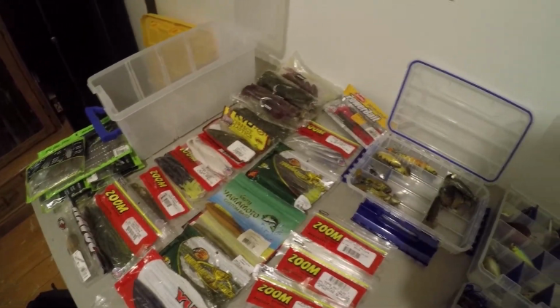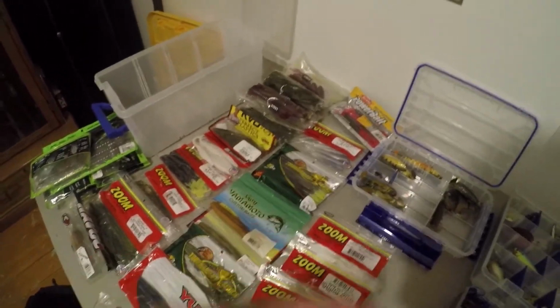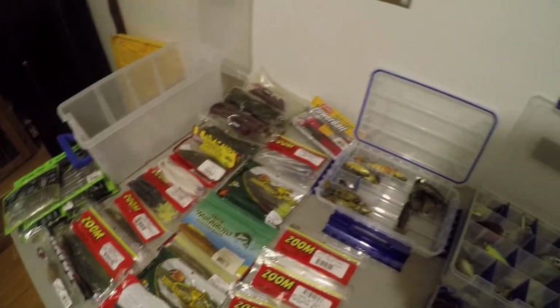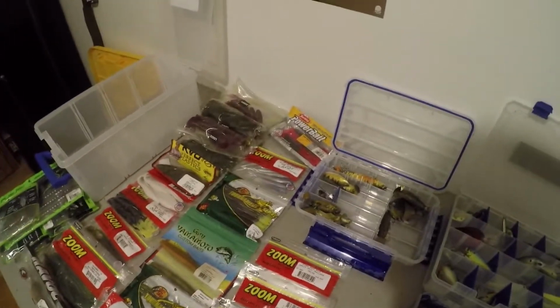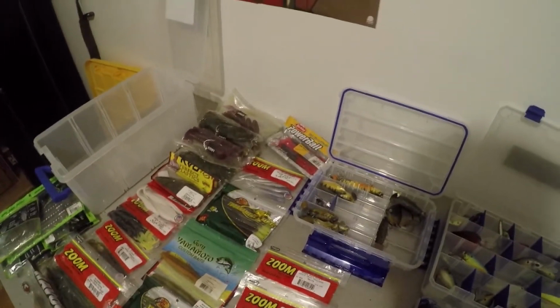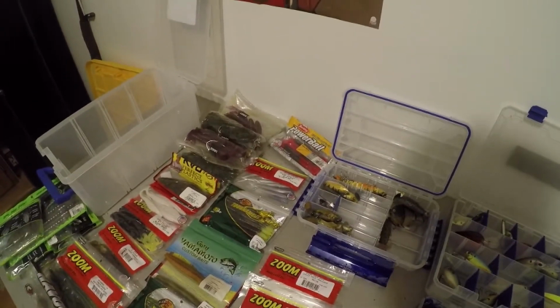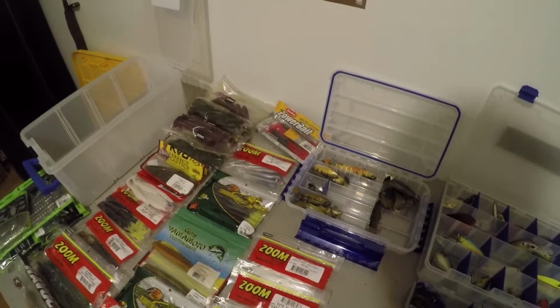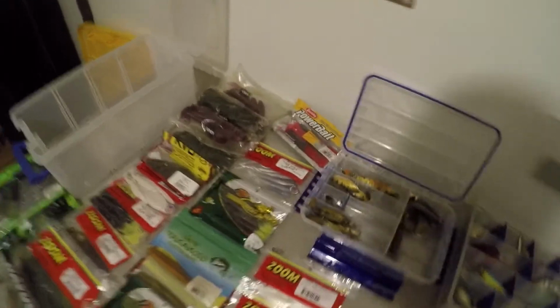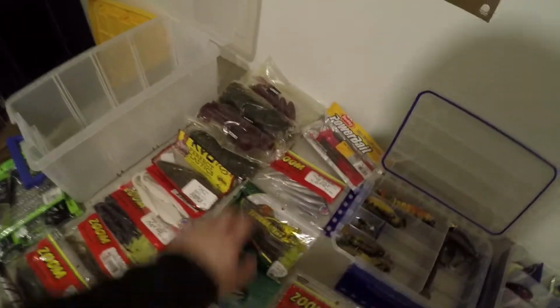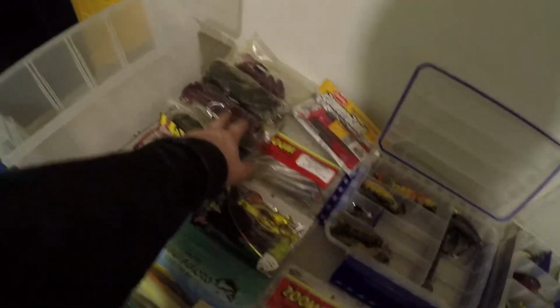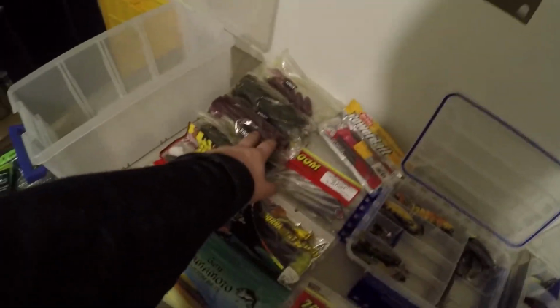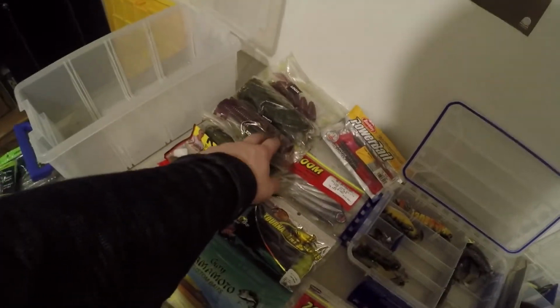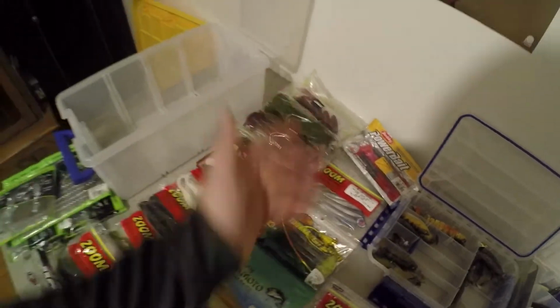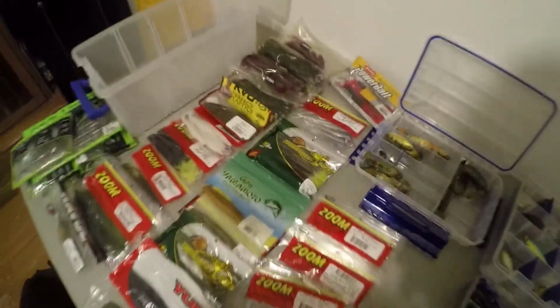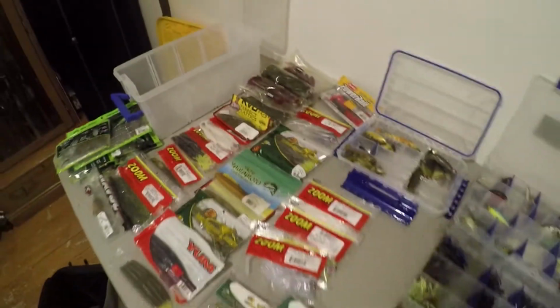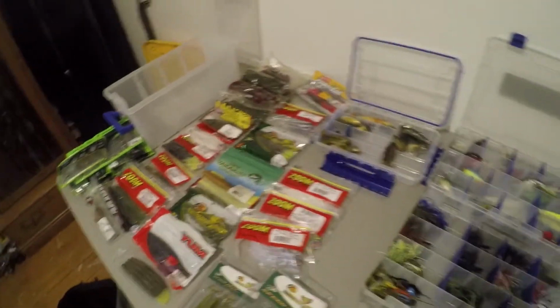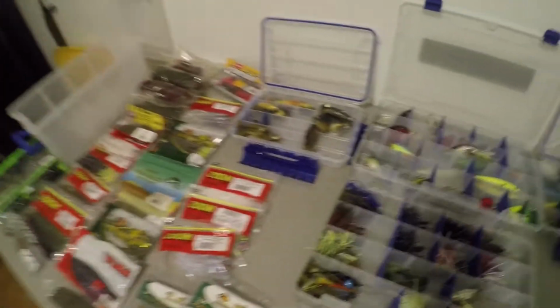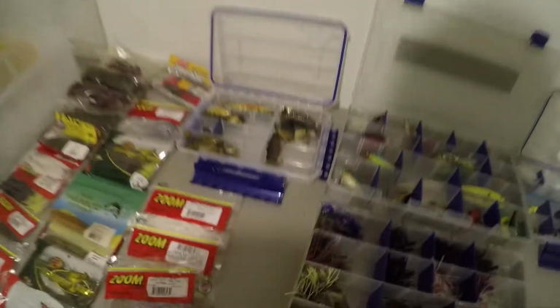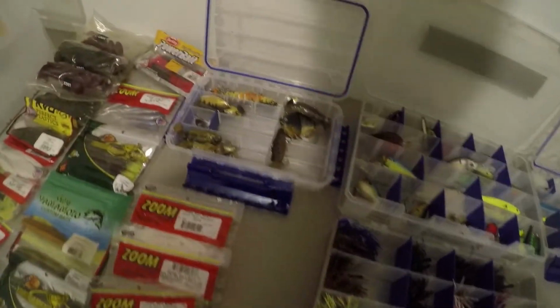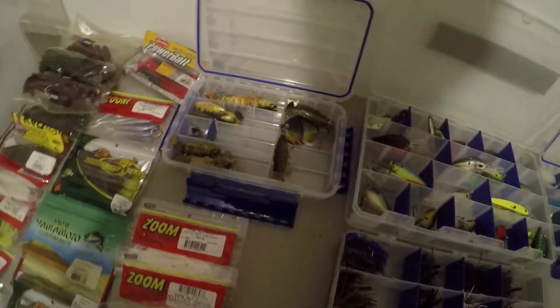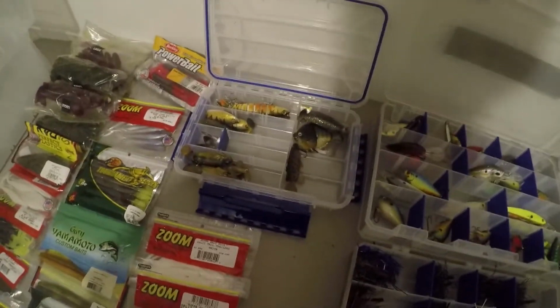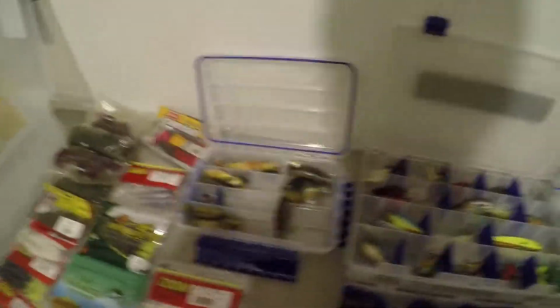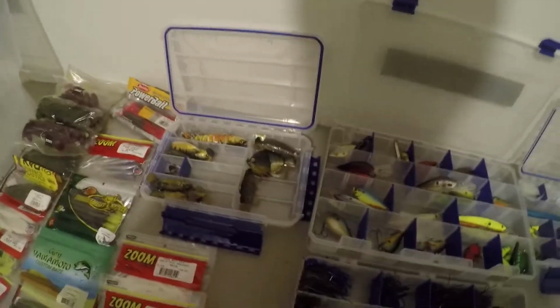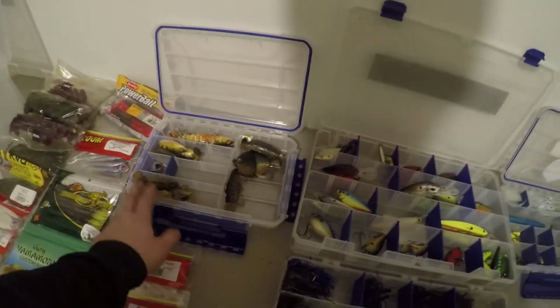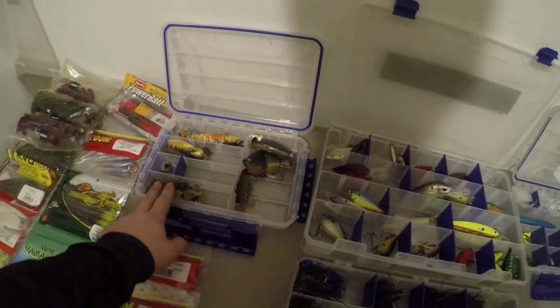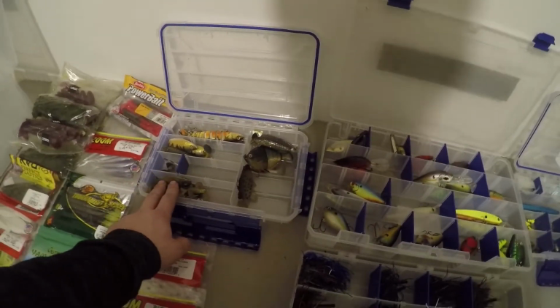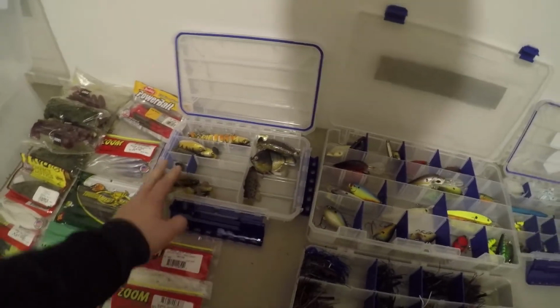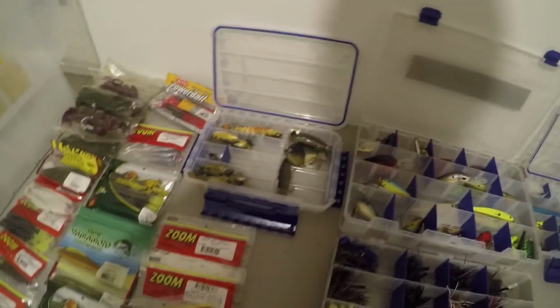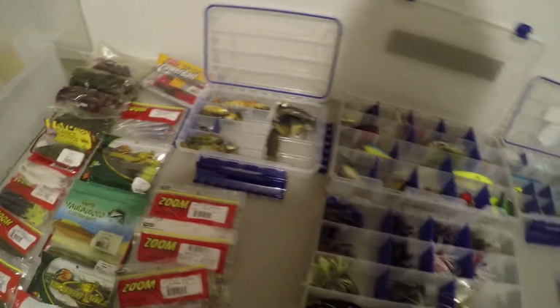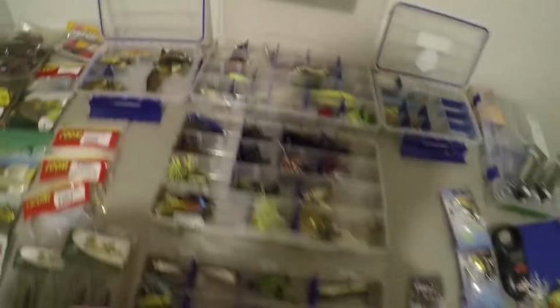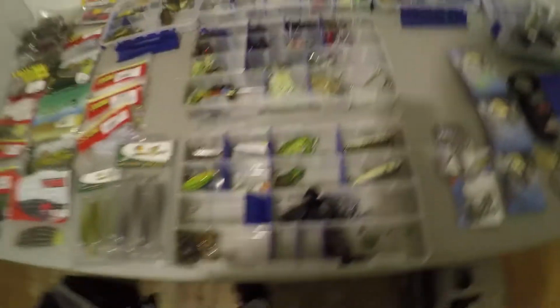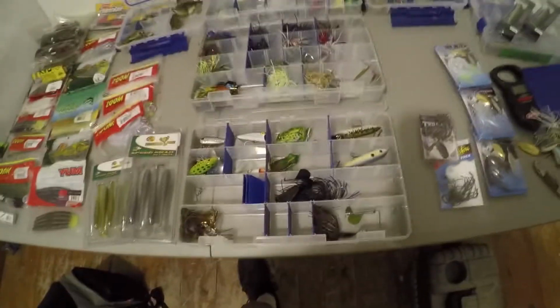I got some Ribbondale worms — I probably haven't used those in two years. All of these Logix baits are awesome but I don't ever get a chance to use them. The swimbait box is pretty much fine — ain't nothing wrong with that box.